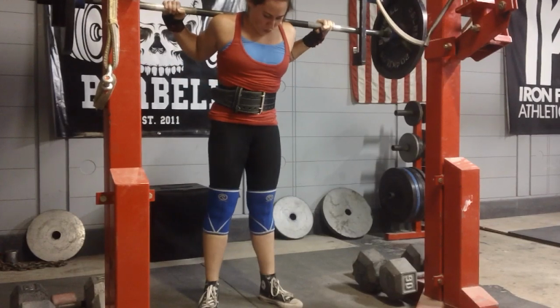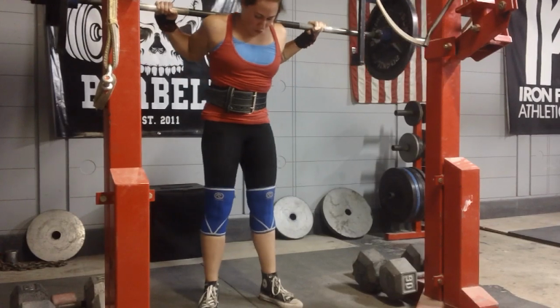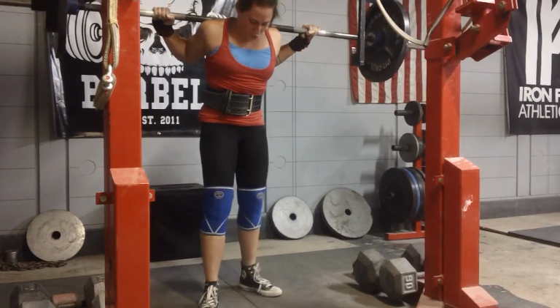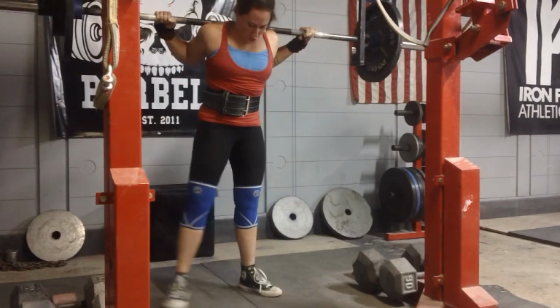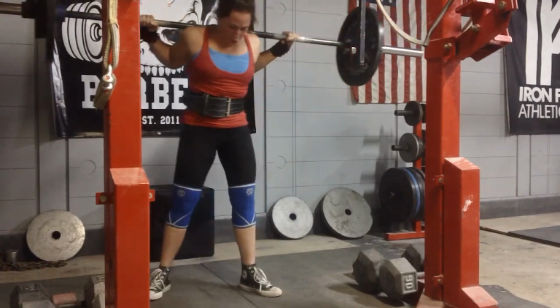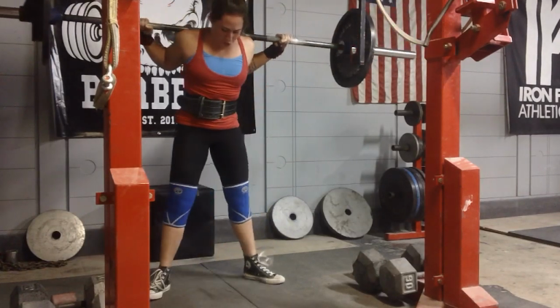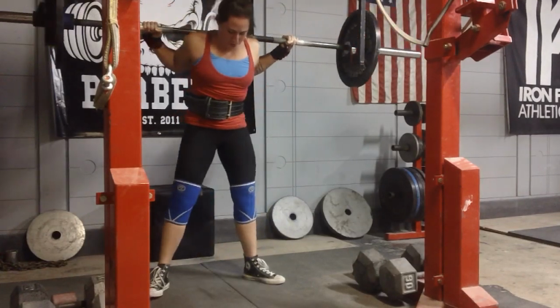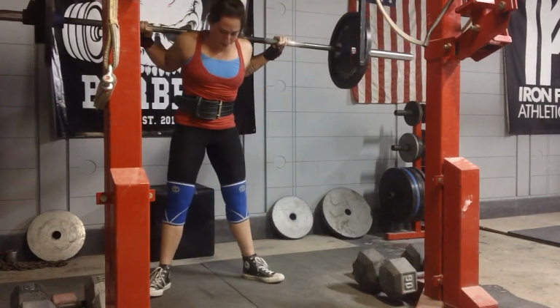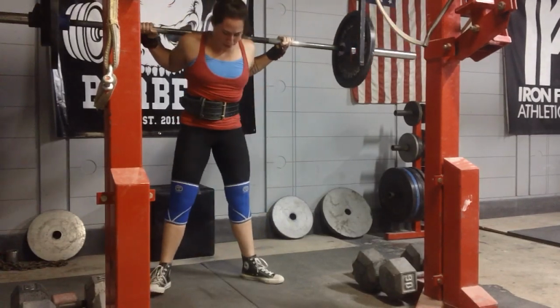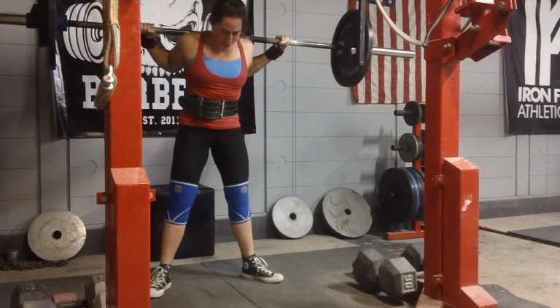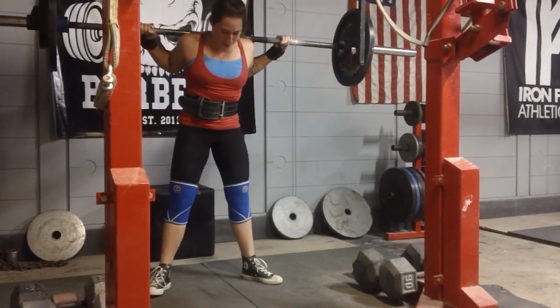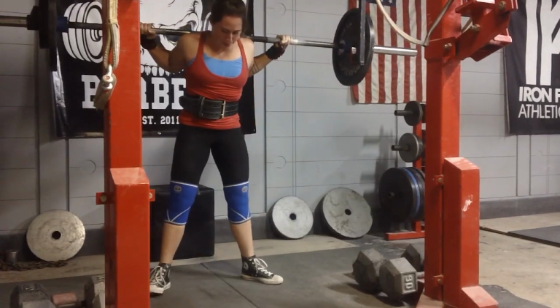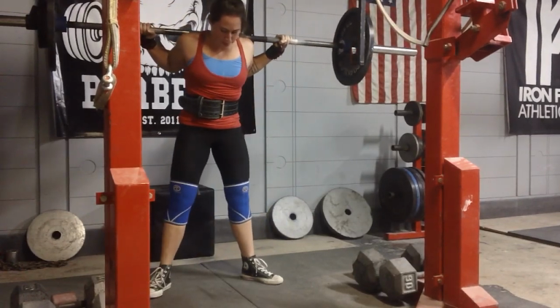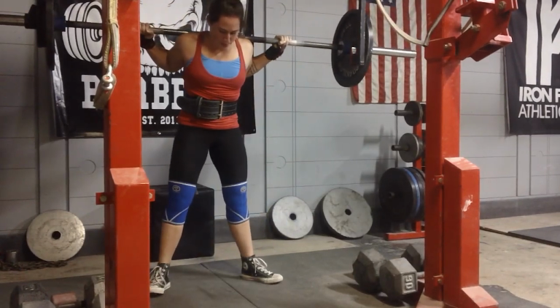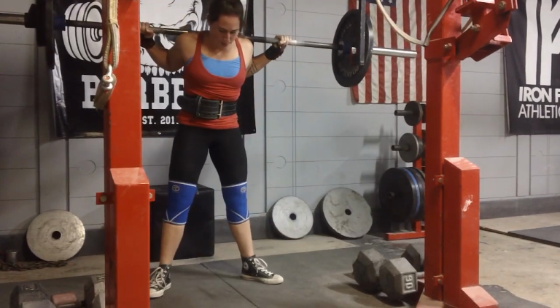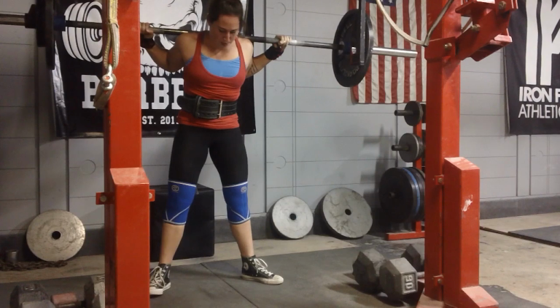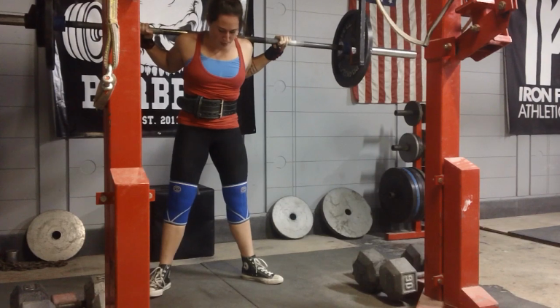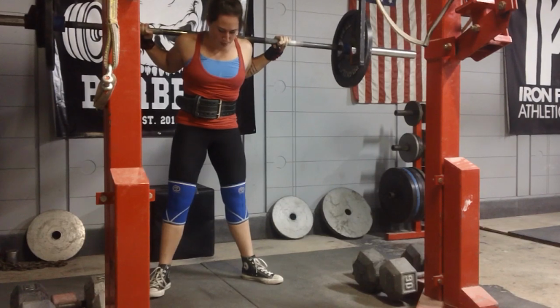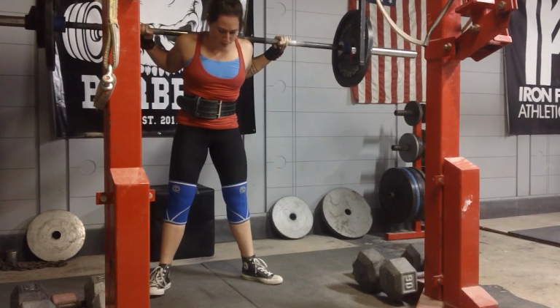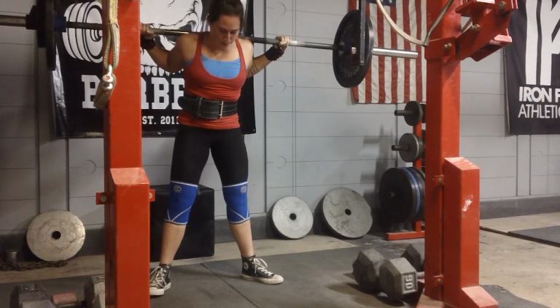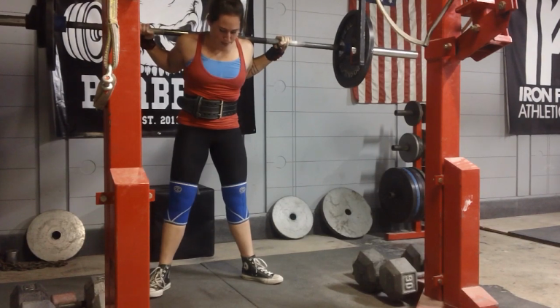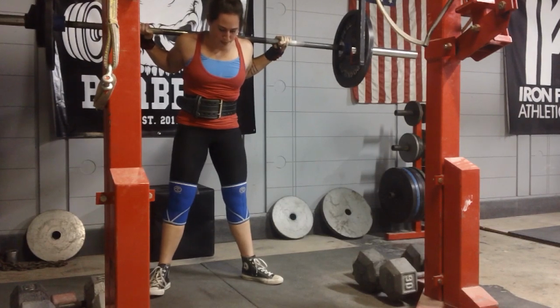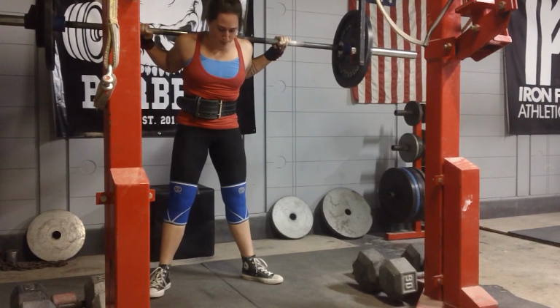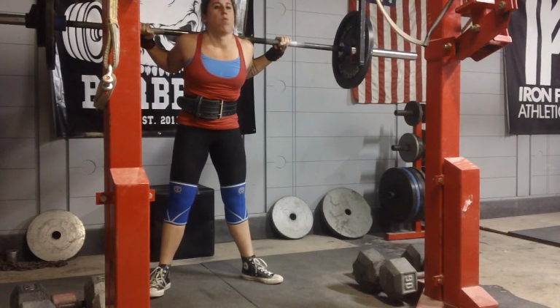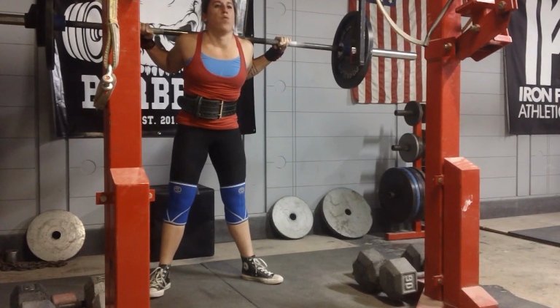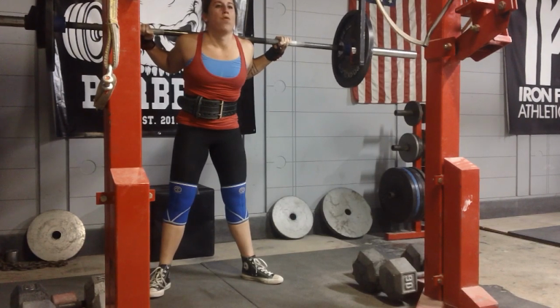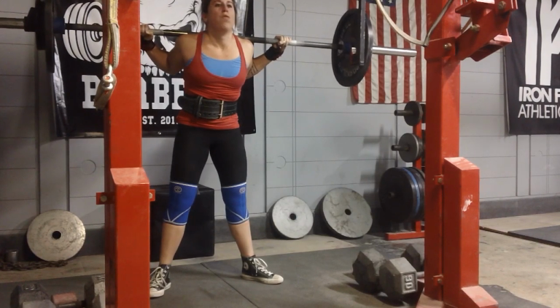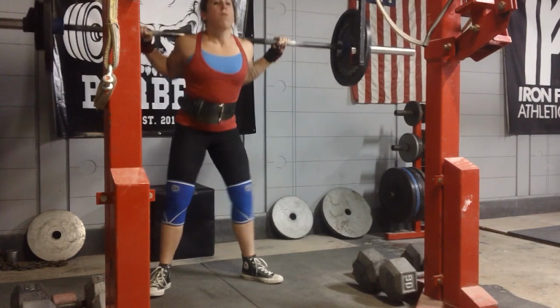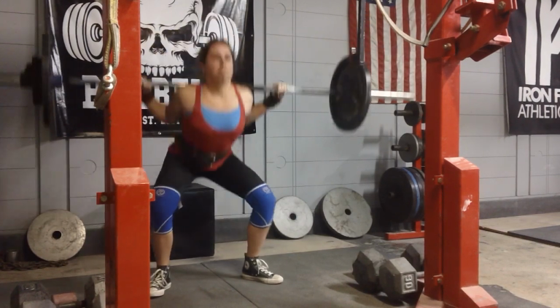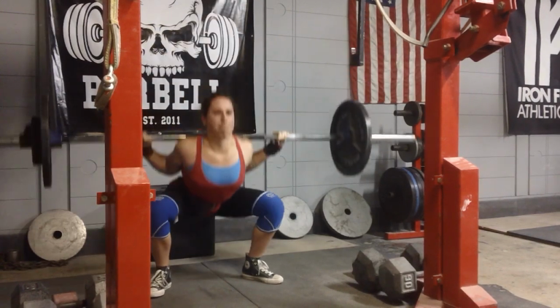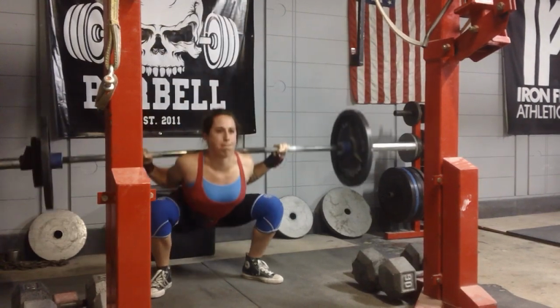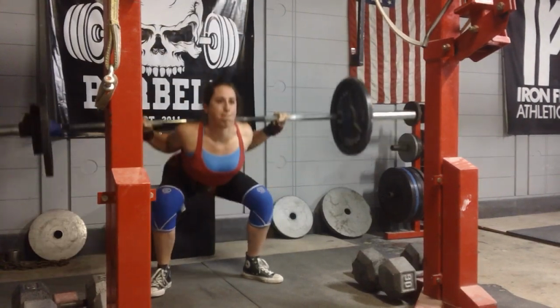I'm going to show you some squatting and deadlifting I did. This was a pretty pivotal week in terms of just testing out my strength.